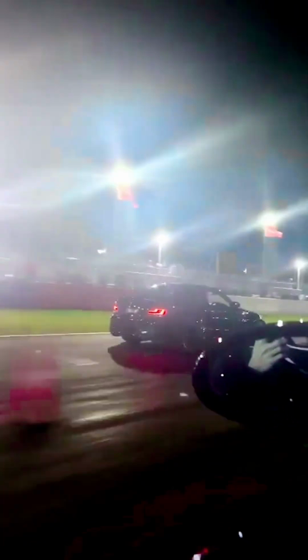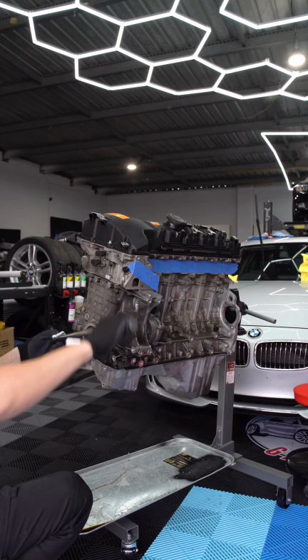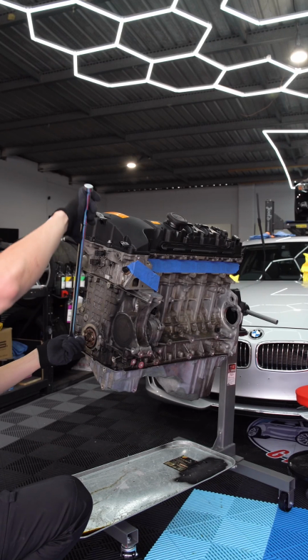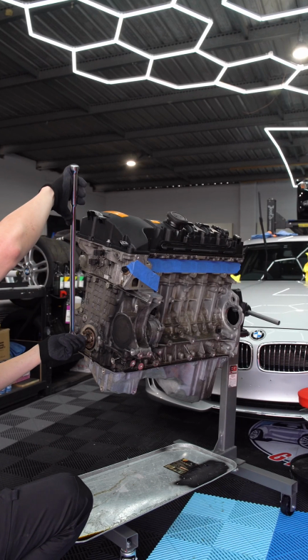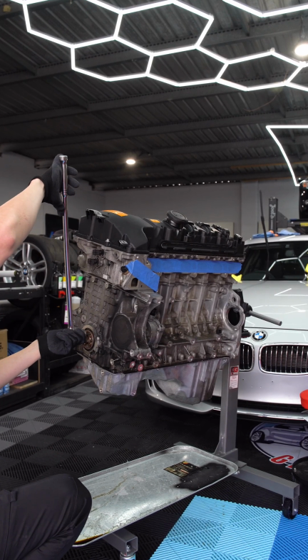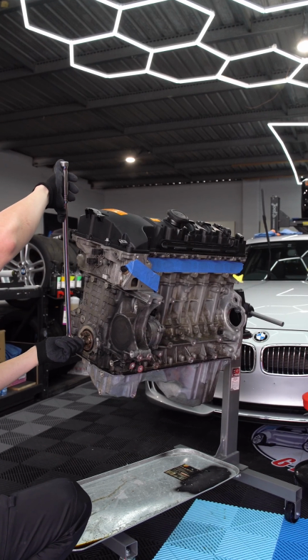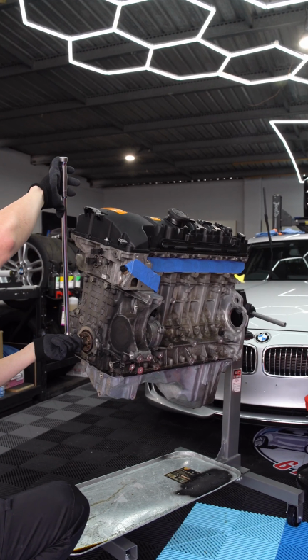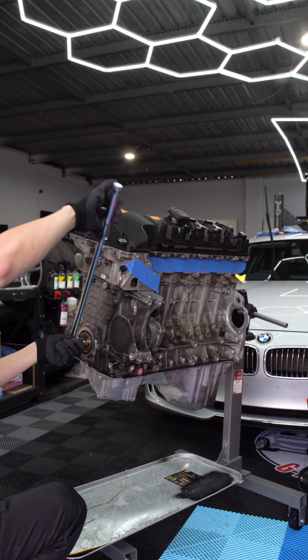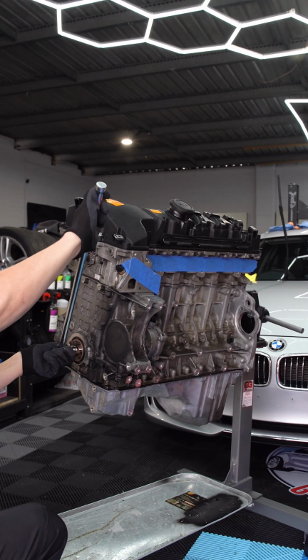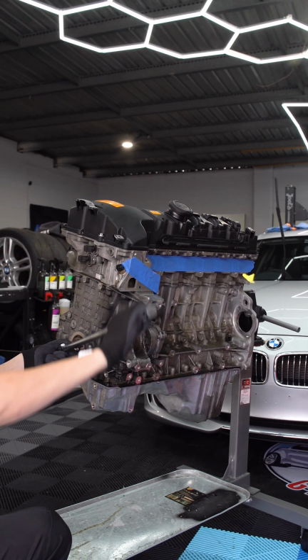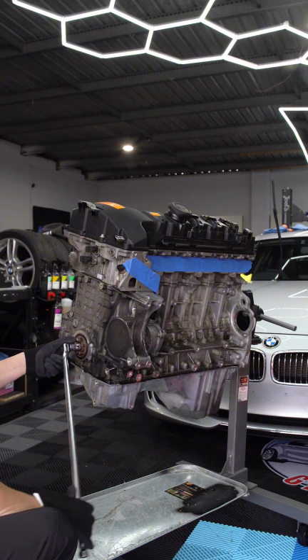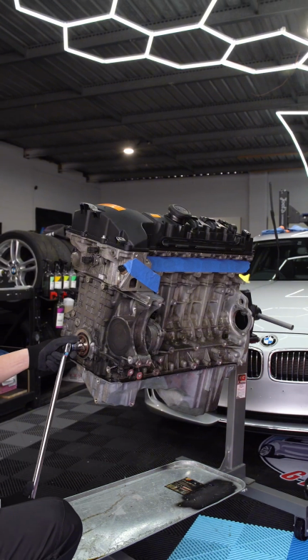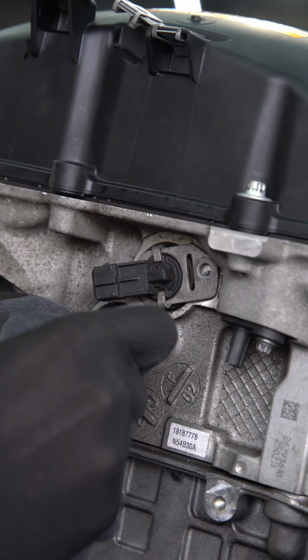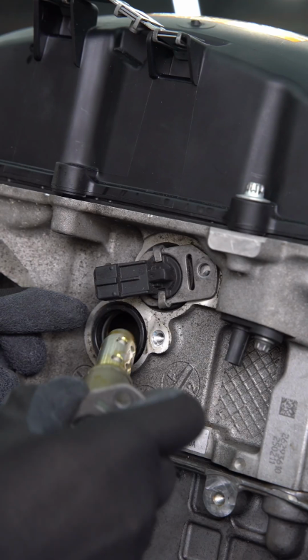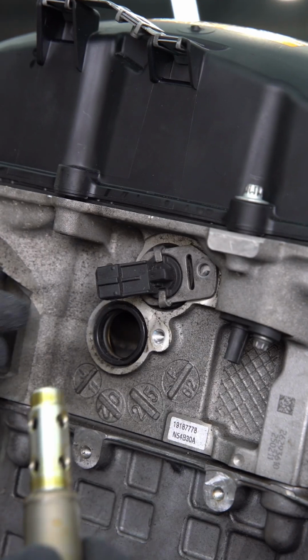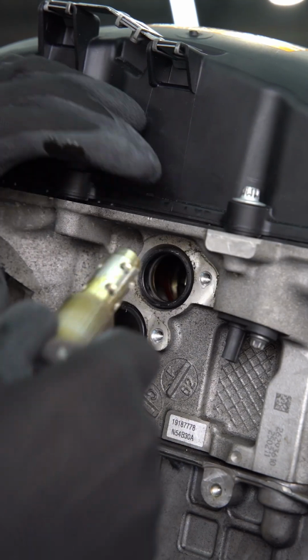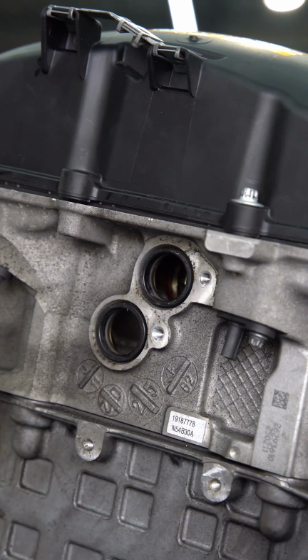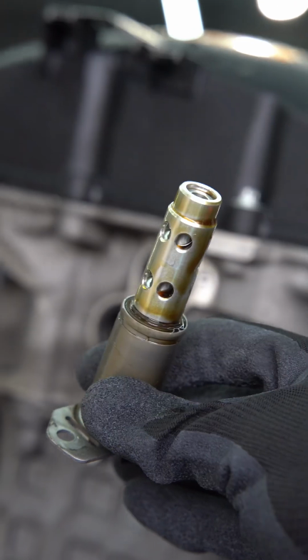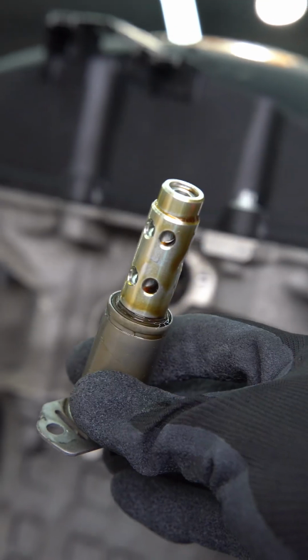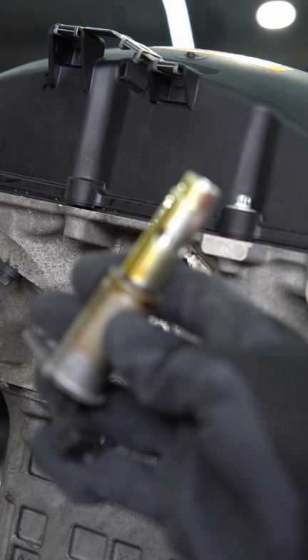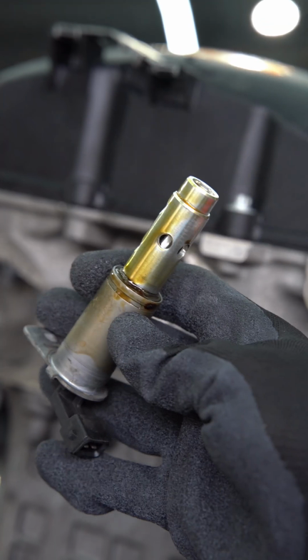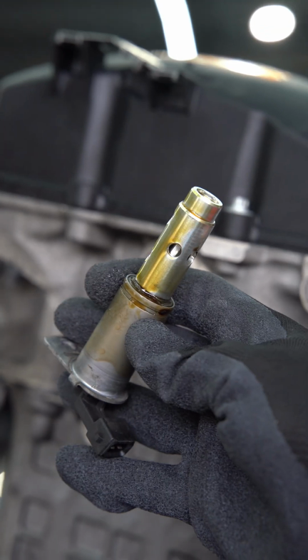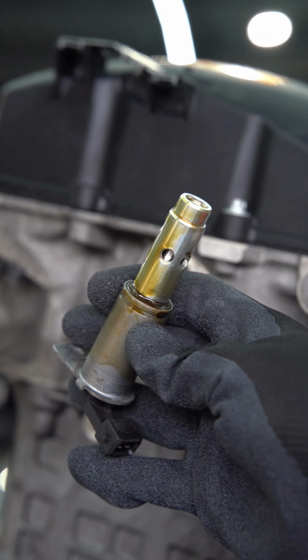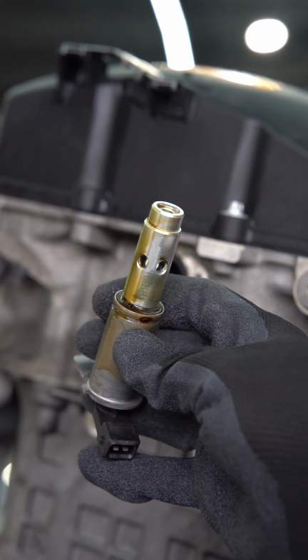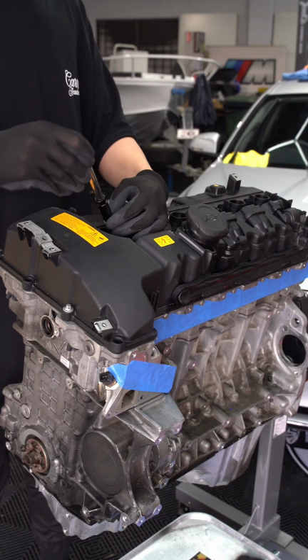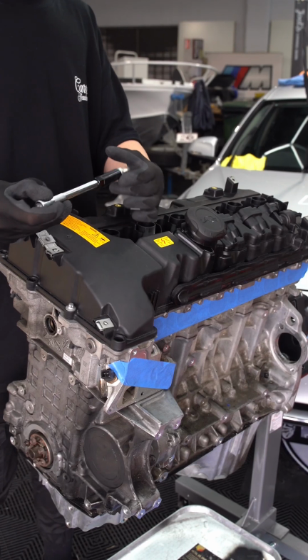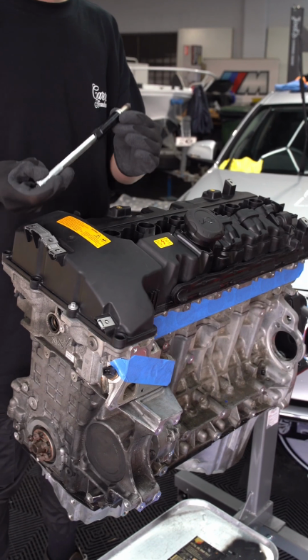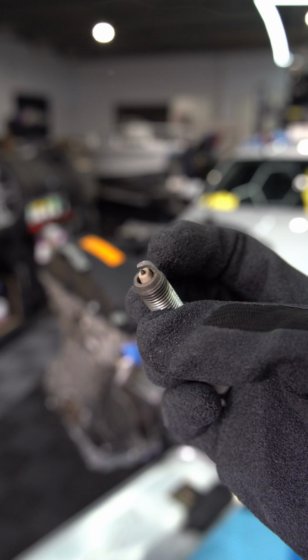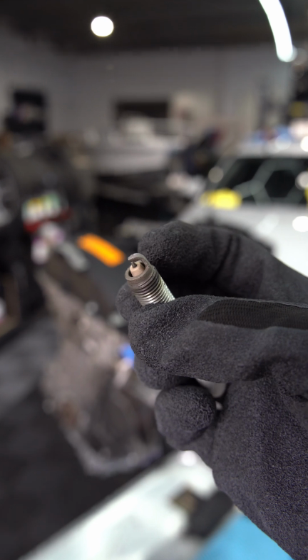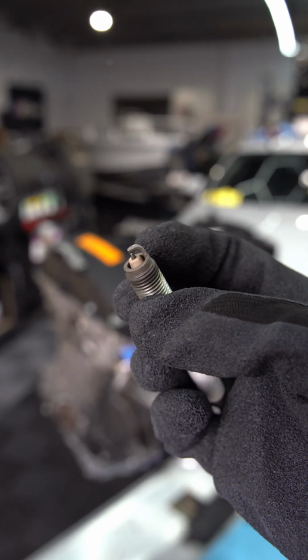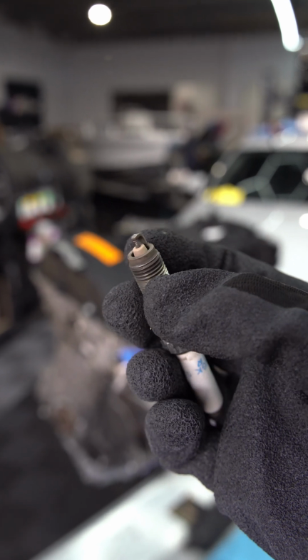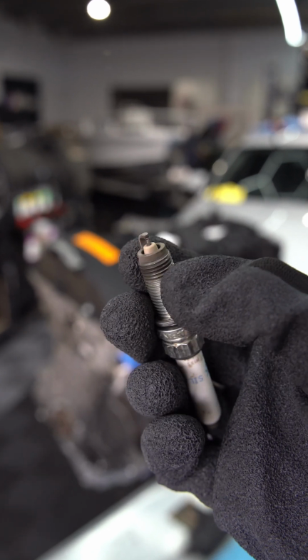Same as last time we're gonna quickly check over the basics. The engine still turns over freely and the Vanos solenoids don't have any debris hiding them, so we're off to a good start. Out come the spark plugs, which all look to be in pretty good shape too.